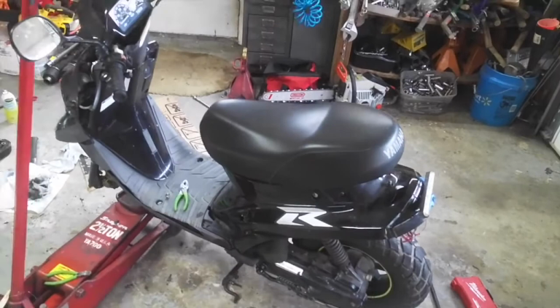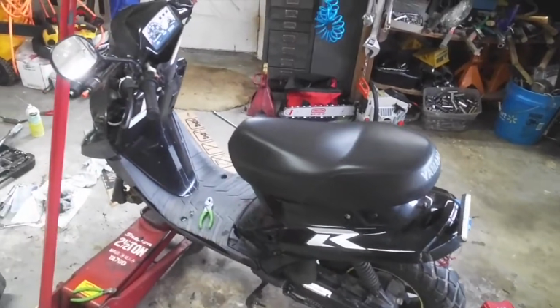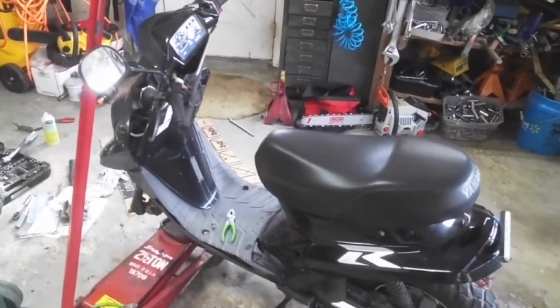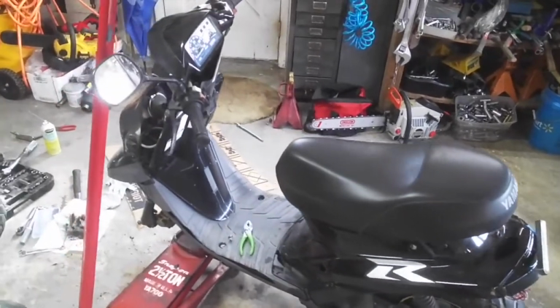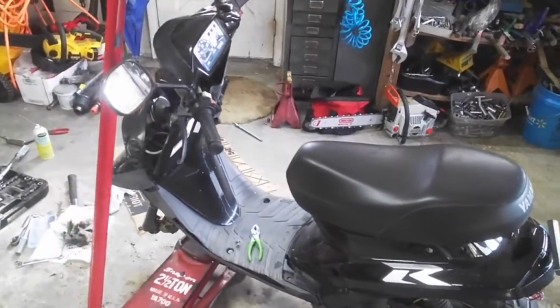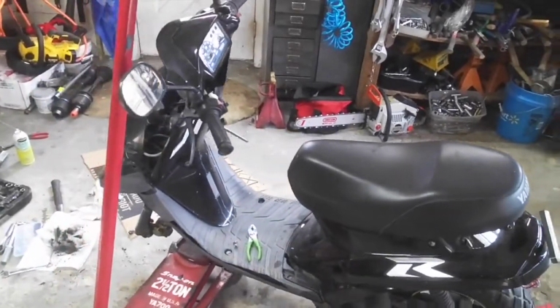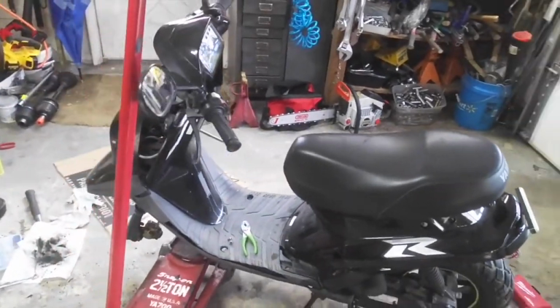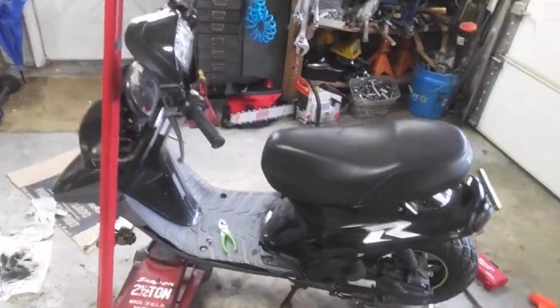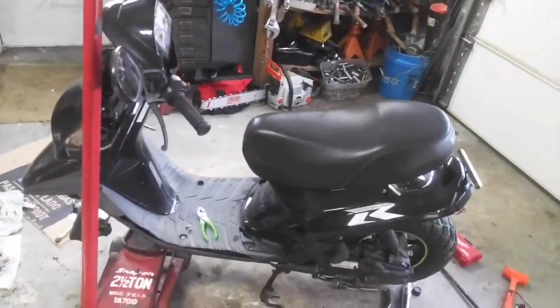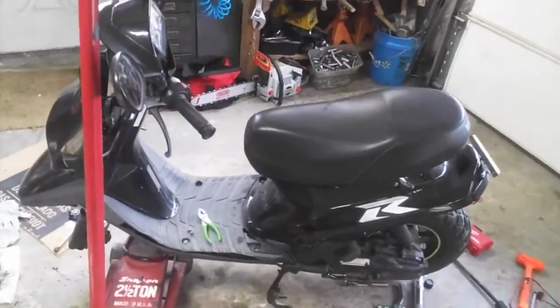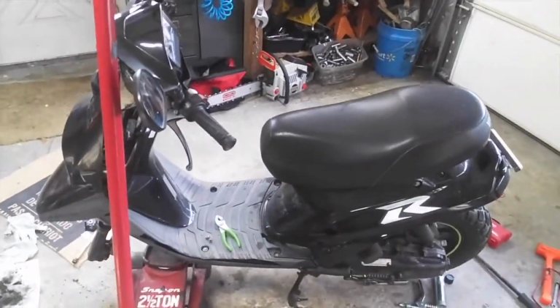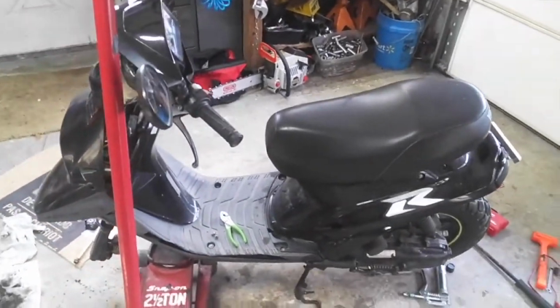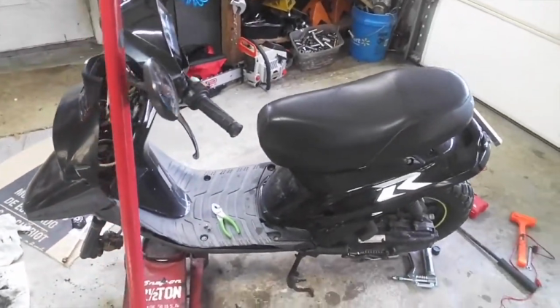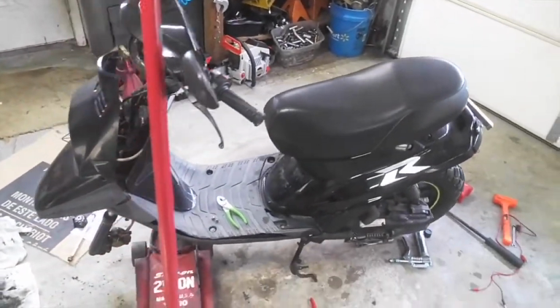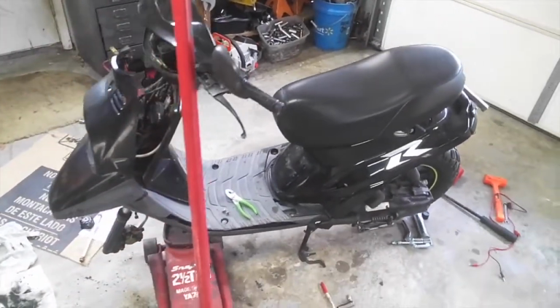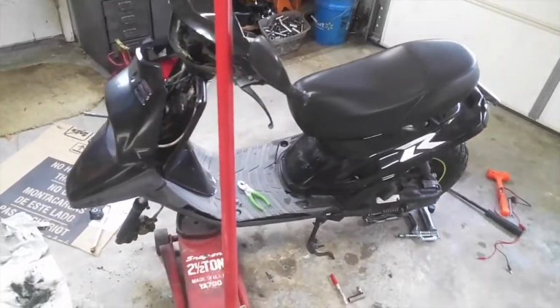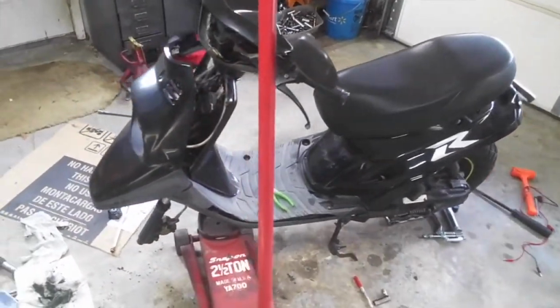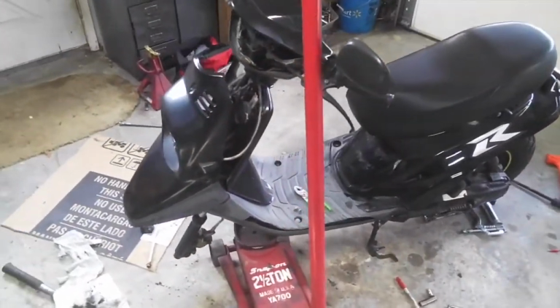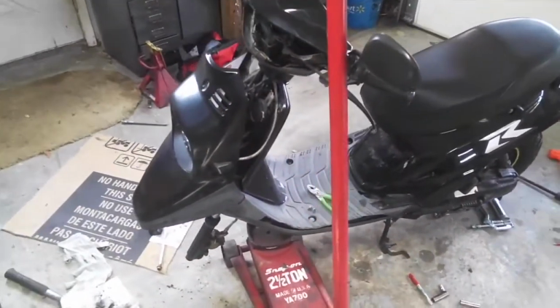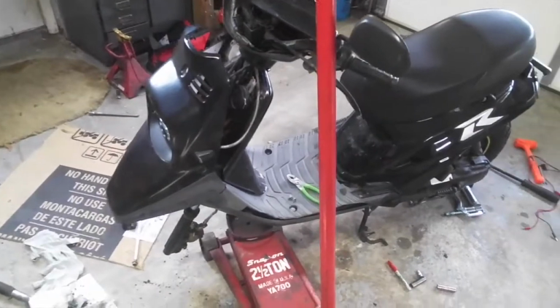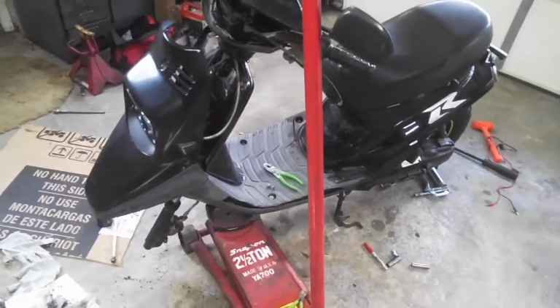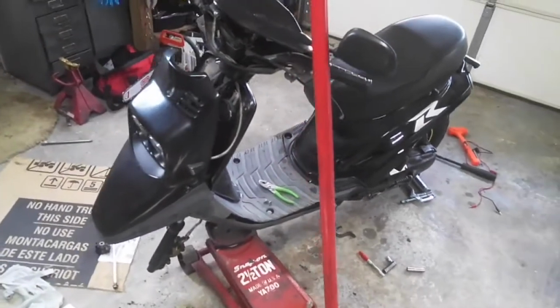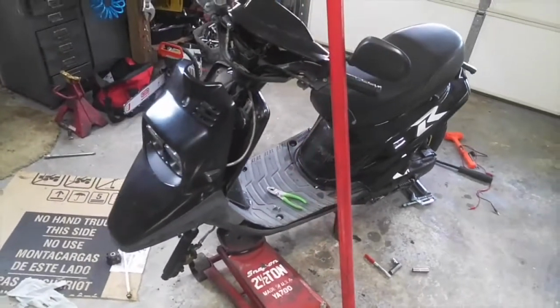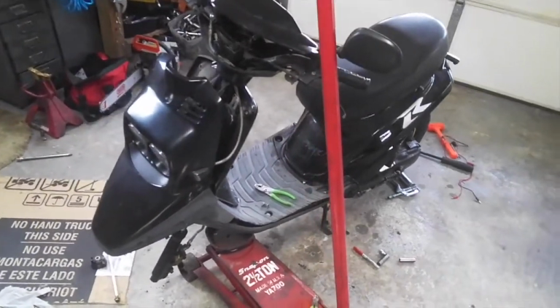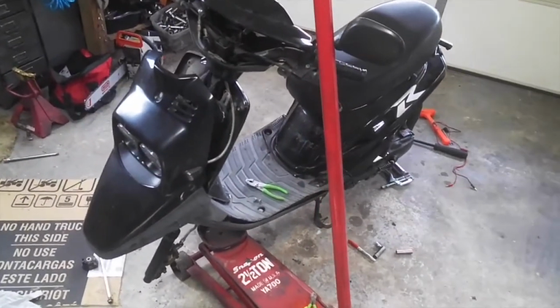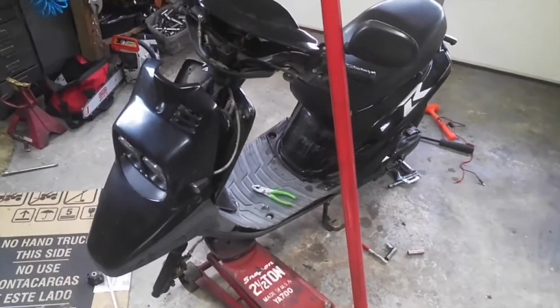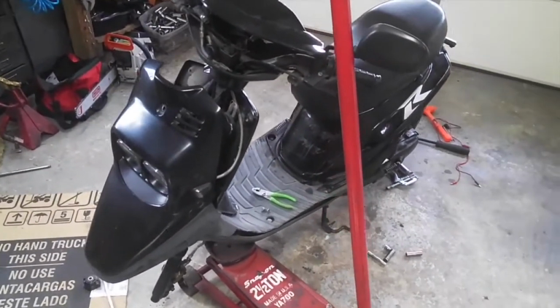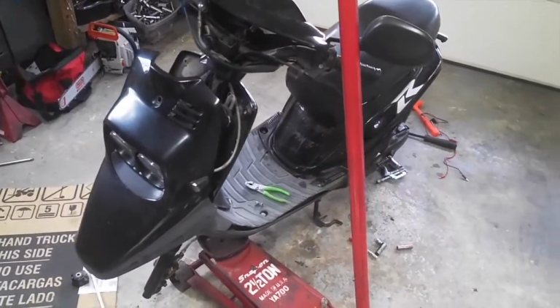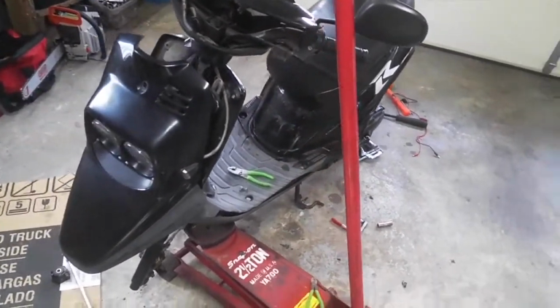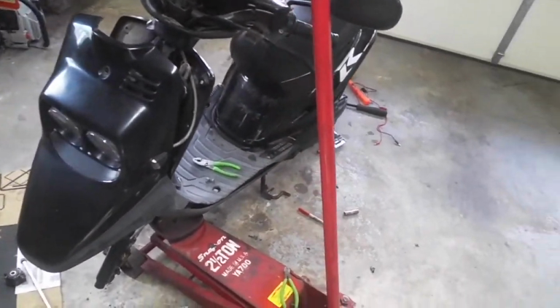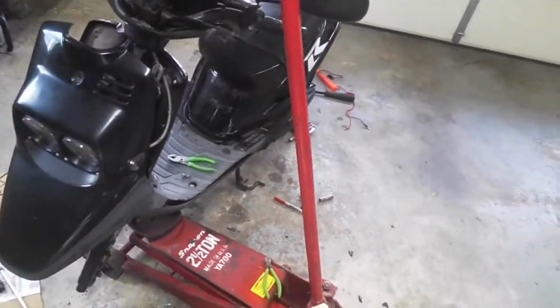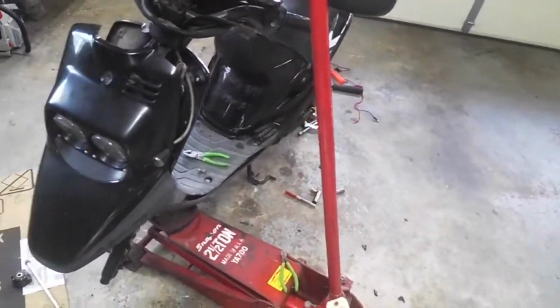It's a quick video here. It's a 1999 Yamaha Zuma scooter, 50cc. I picked this up for $40. It had a blown engine.